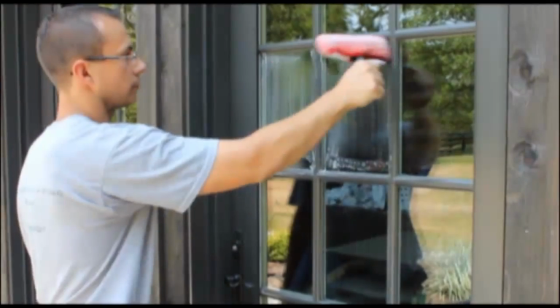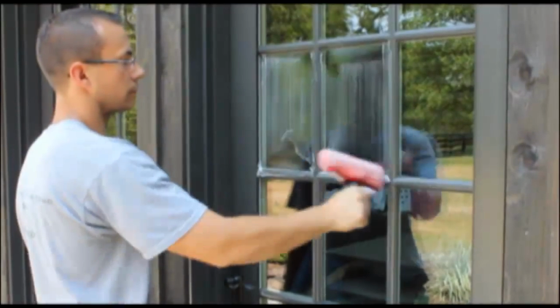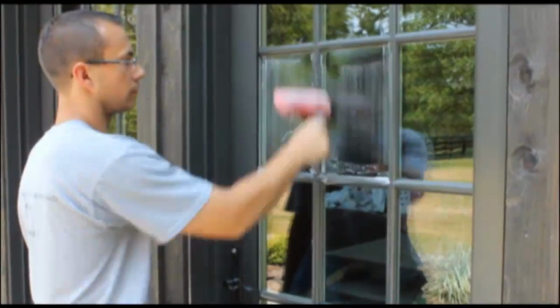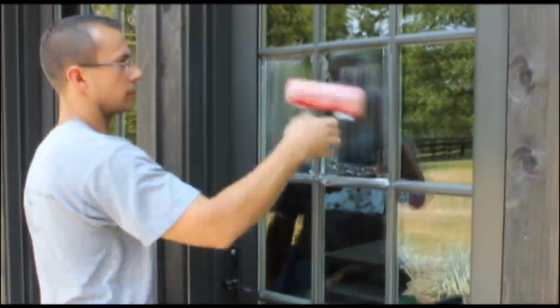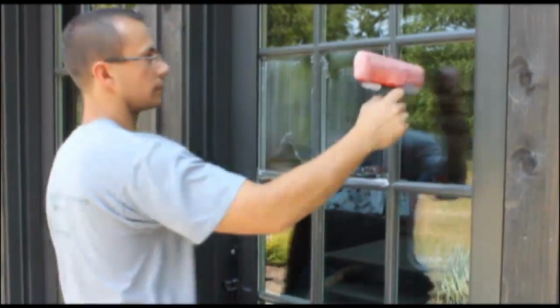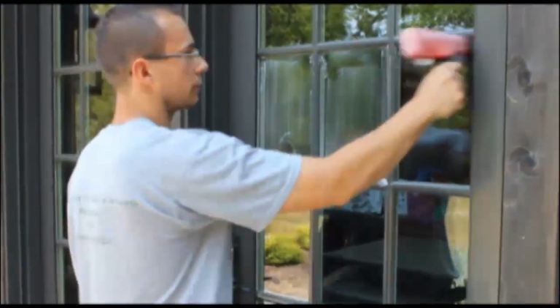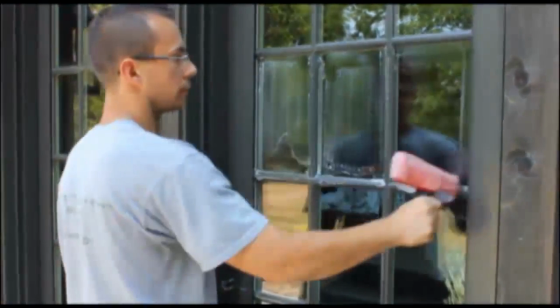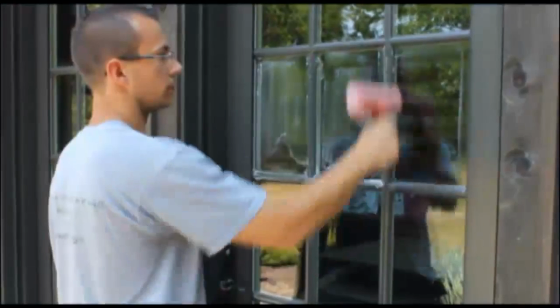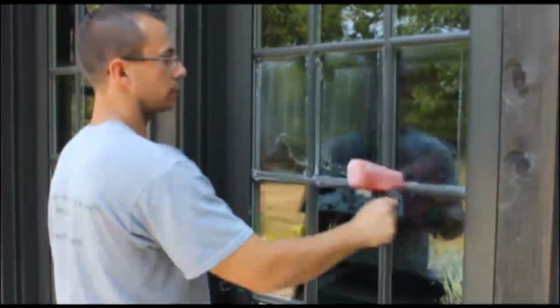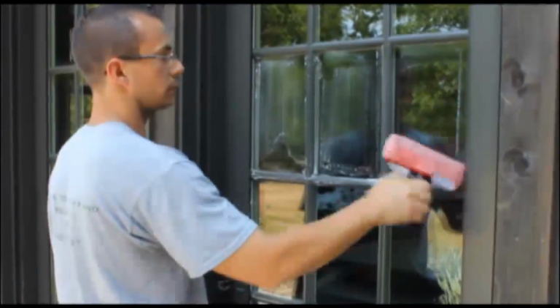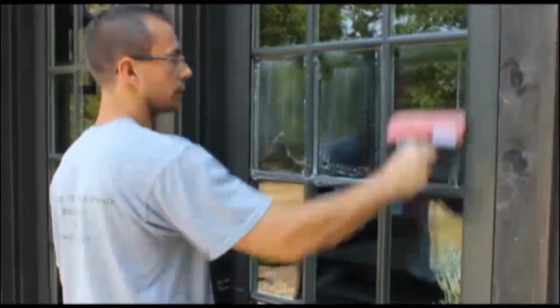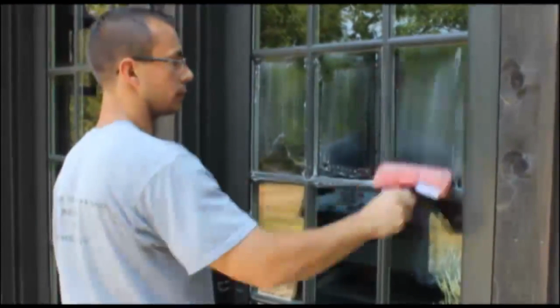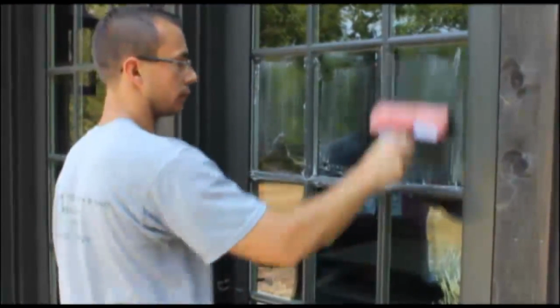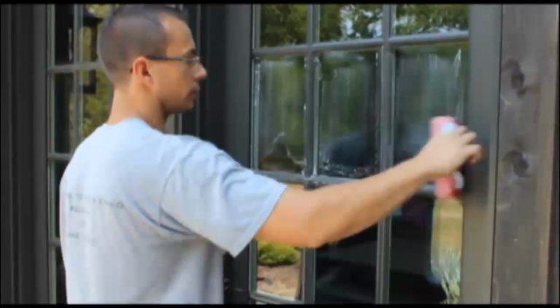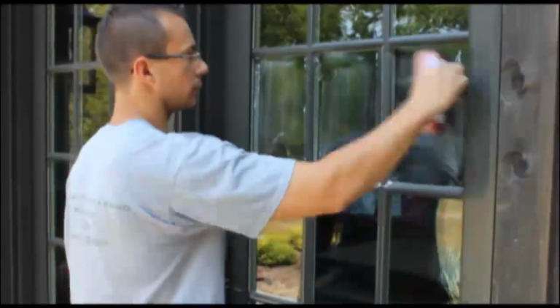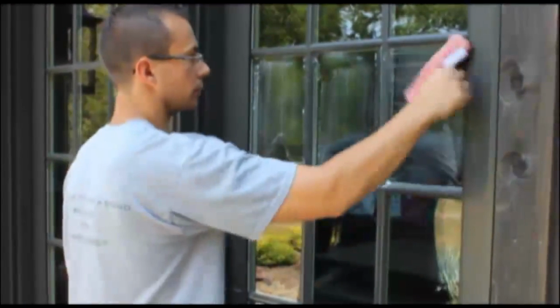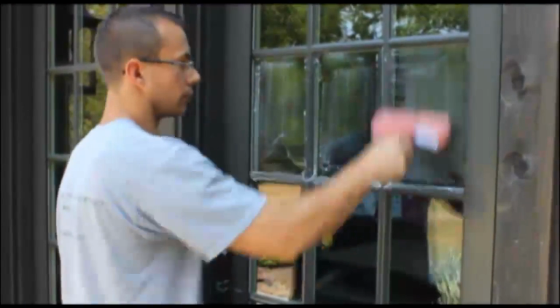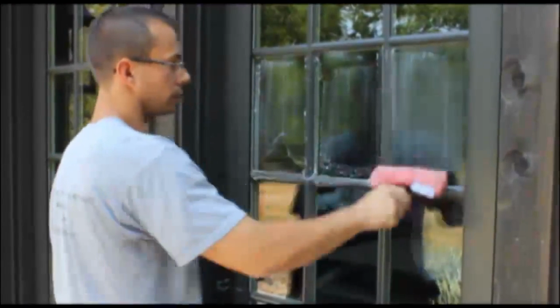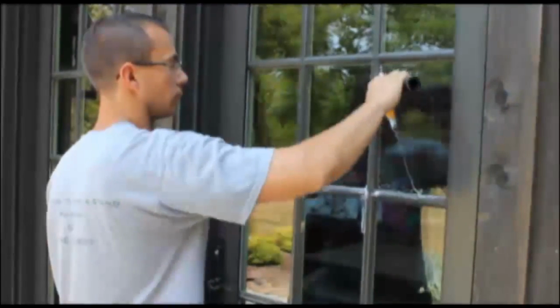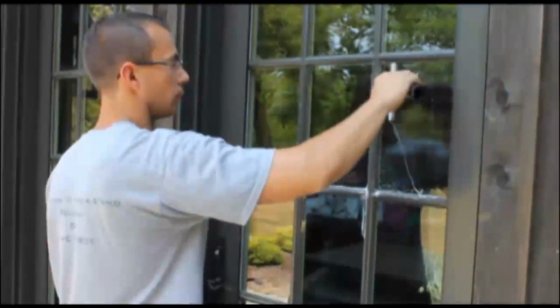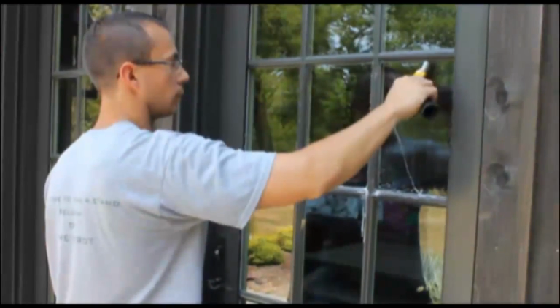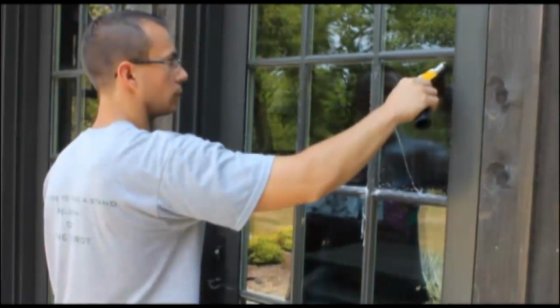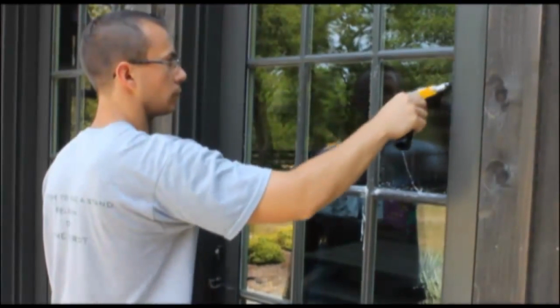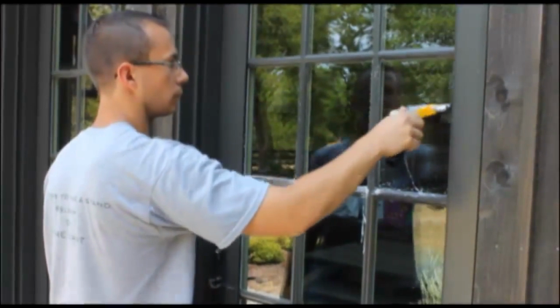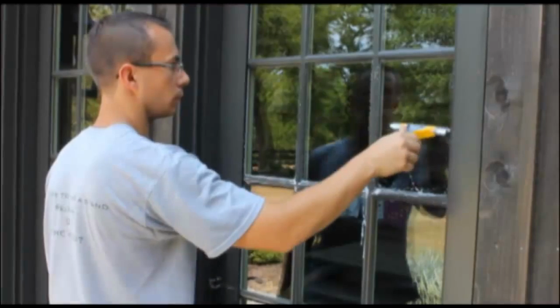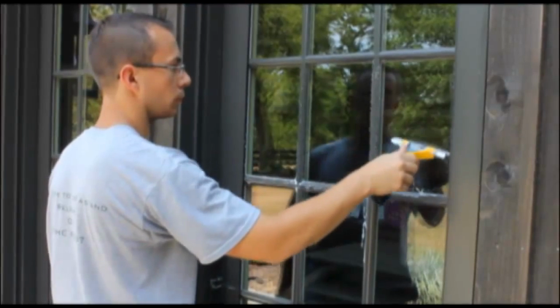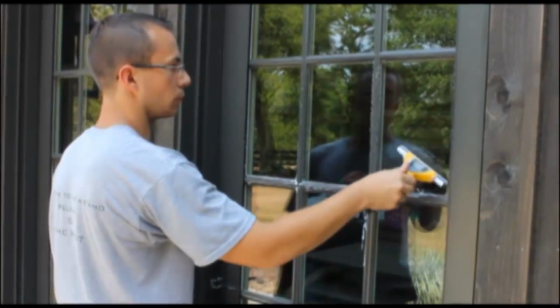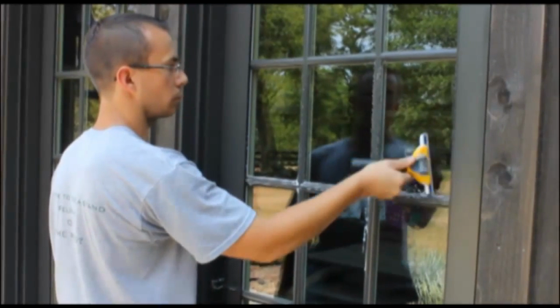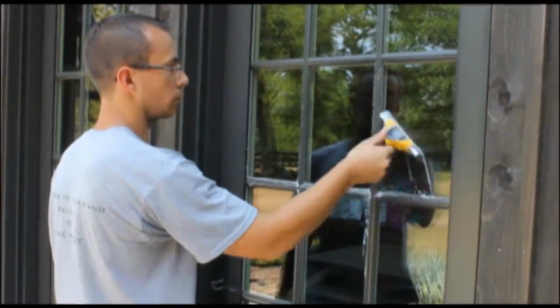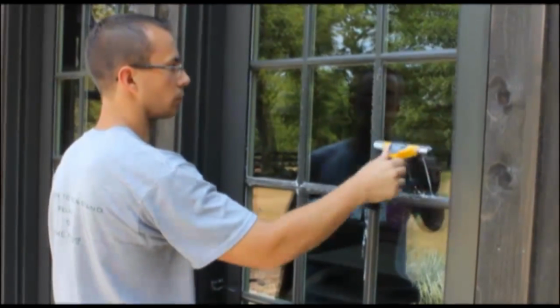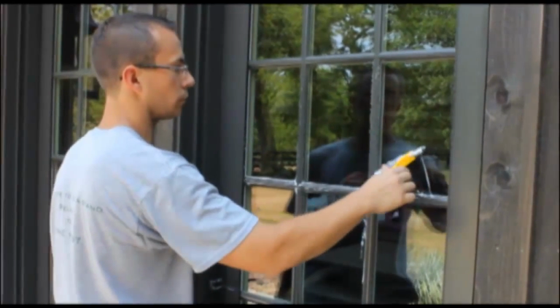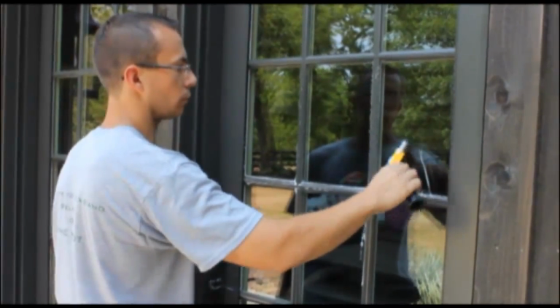The Camelot window cleaning method is a step-by-step process that has been developed over a number of years to produce superior results for our customers.